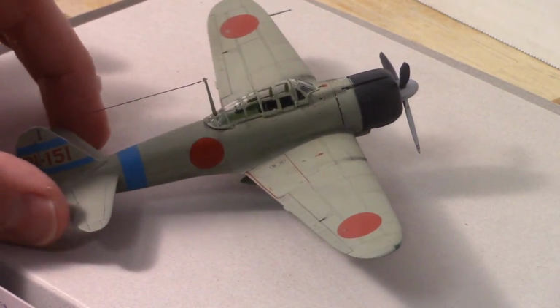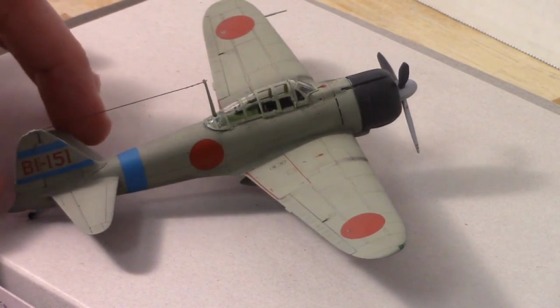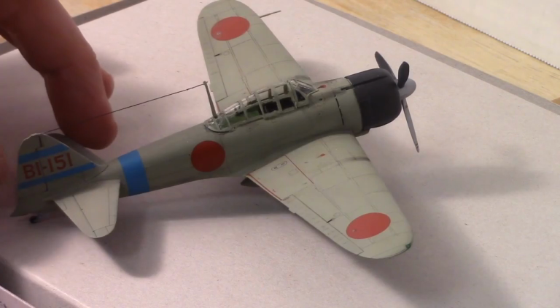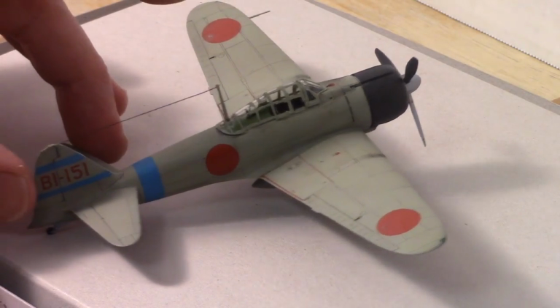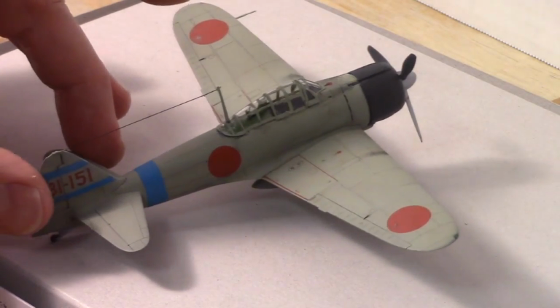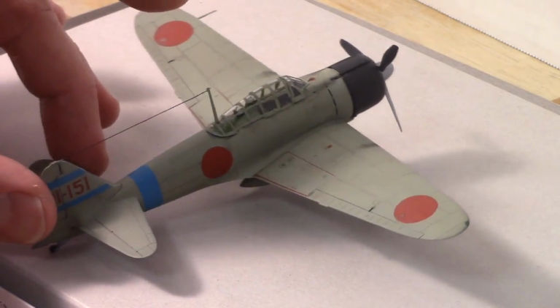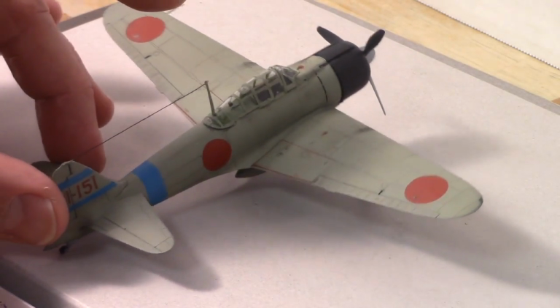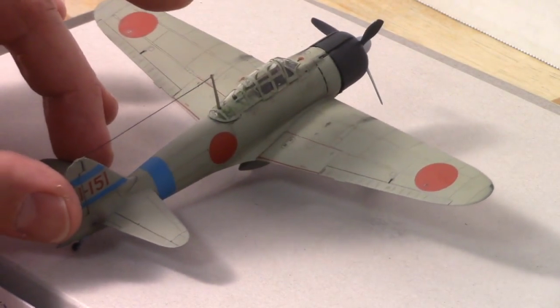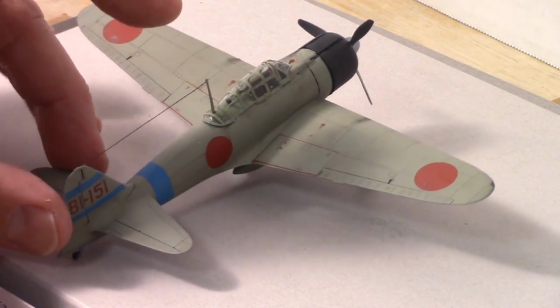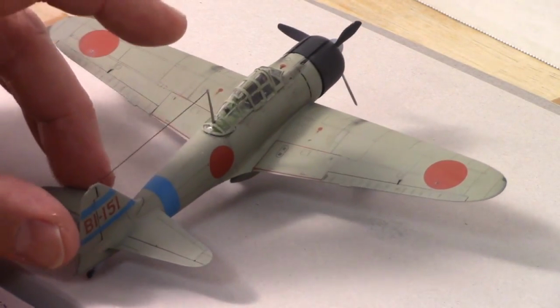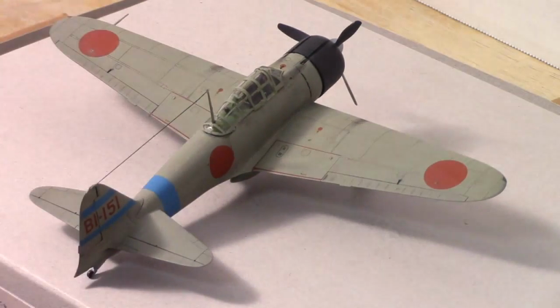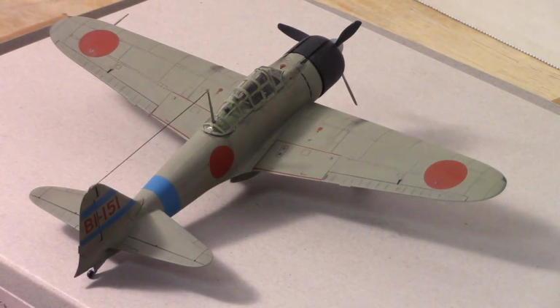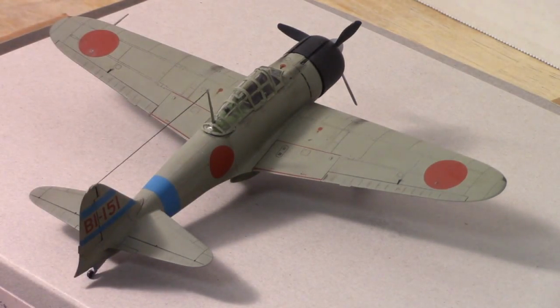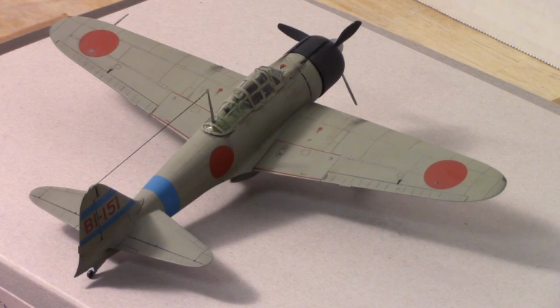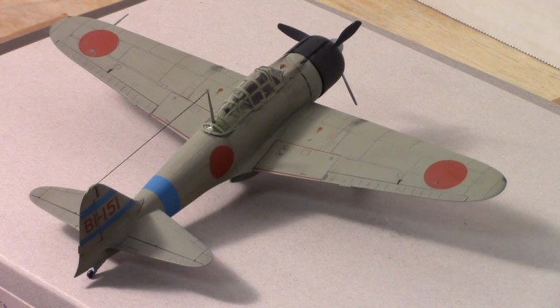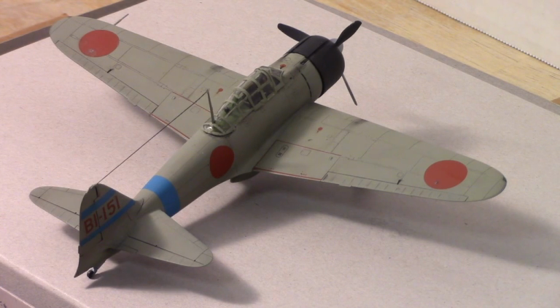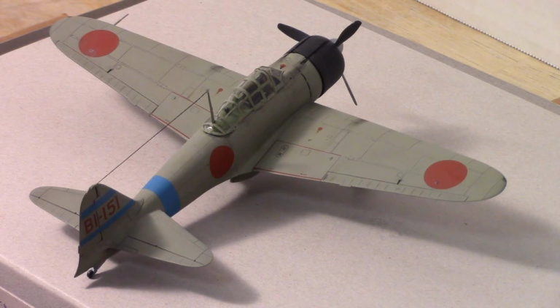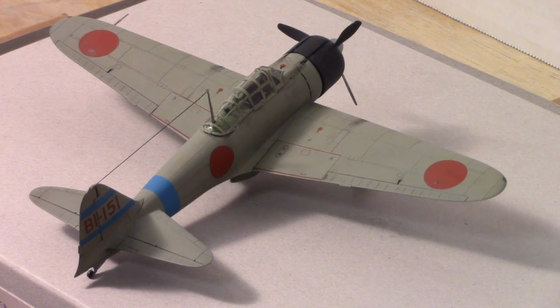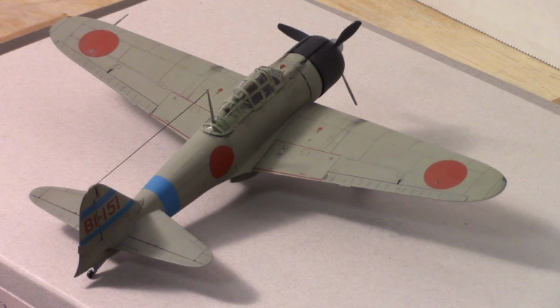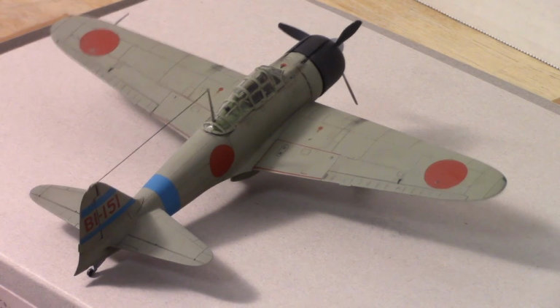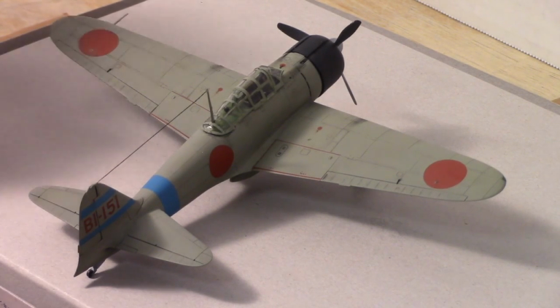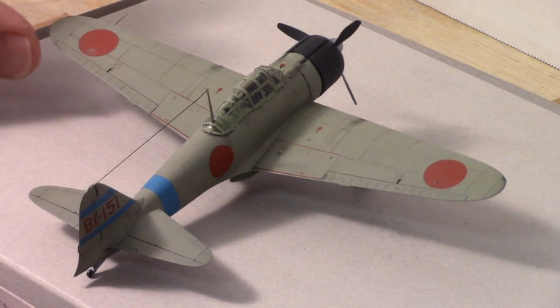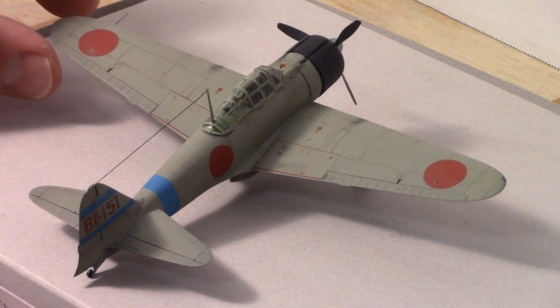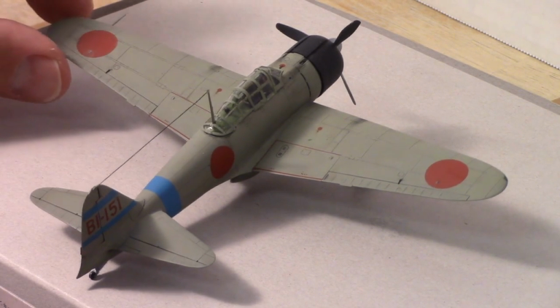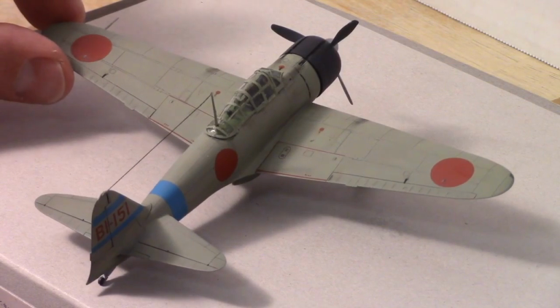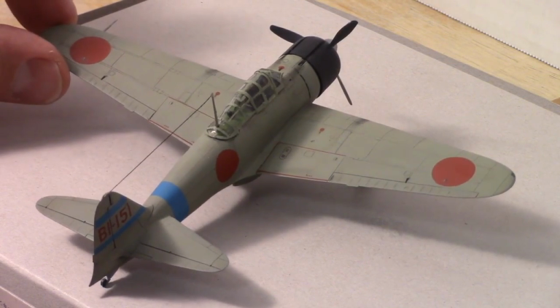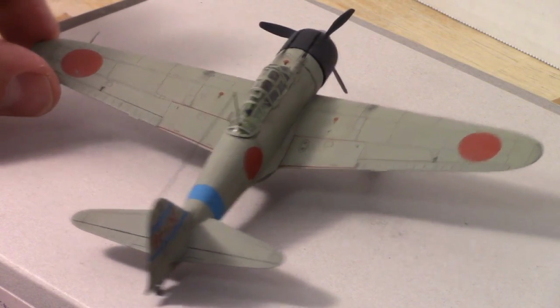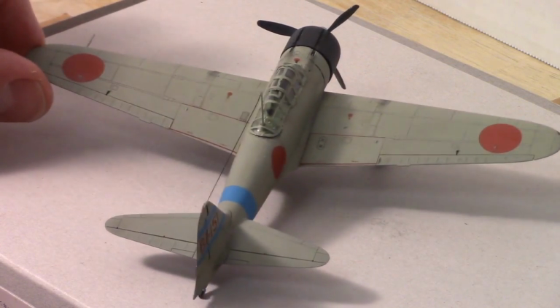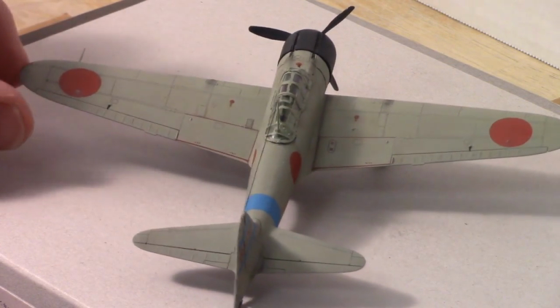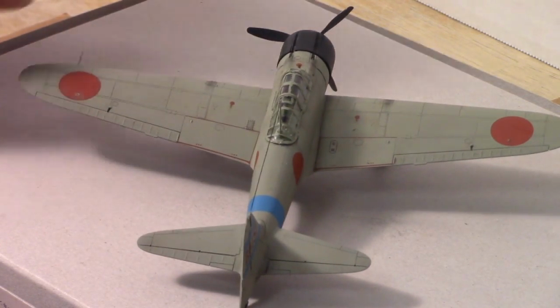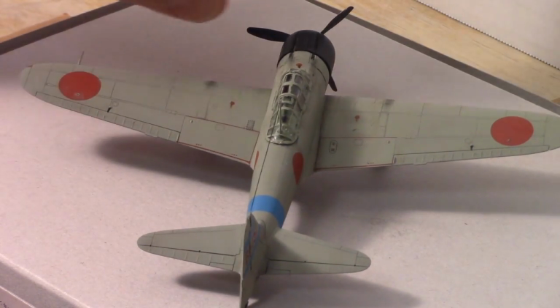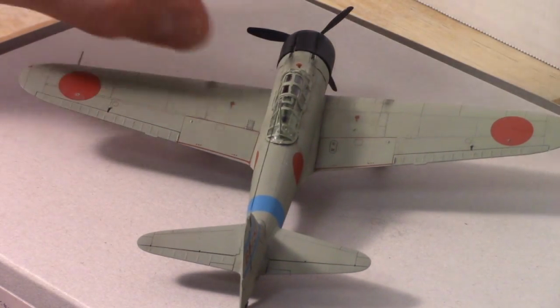Being 1/72nd scale, there were some fiddly parts that didn't get put on because I lost one of them. I still haven't quite got the surgeon's touch with tweezers on some of these really tiny parts.